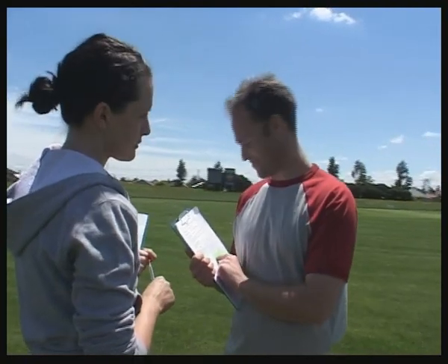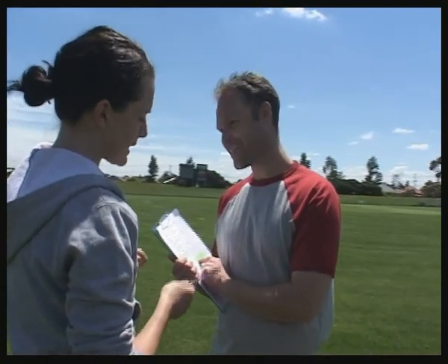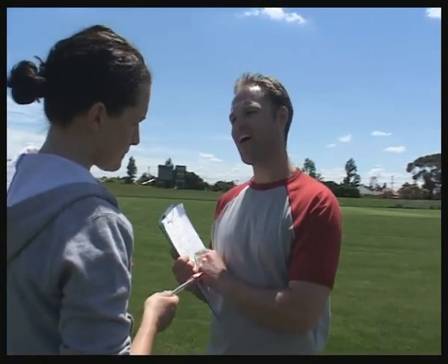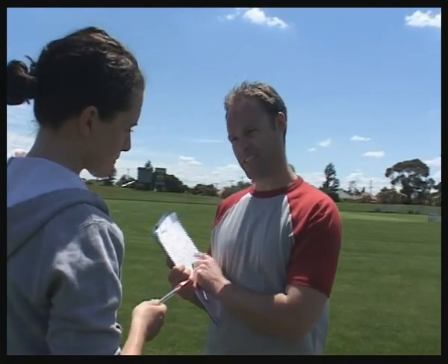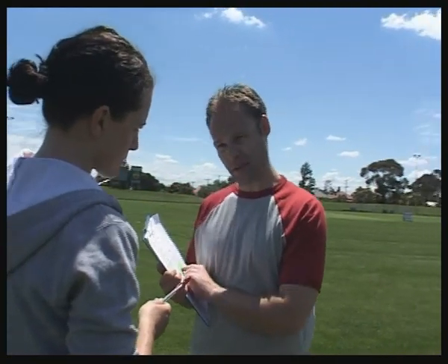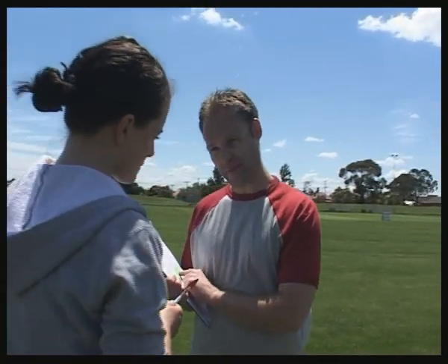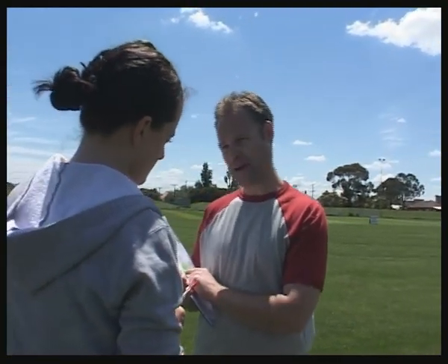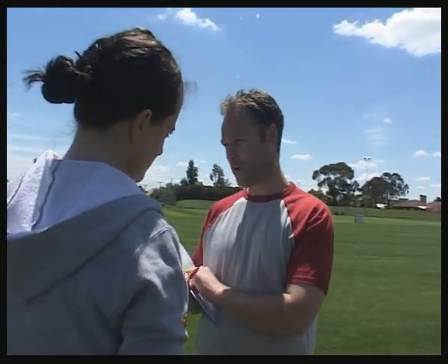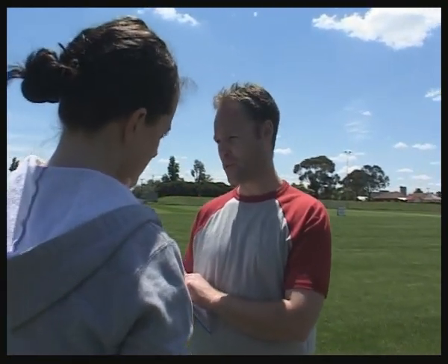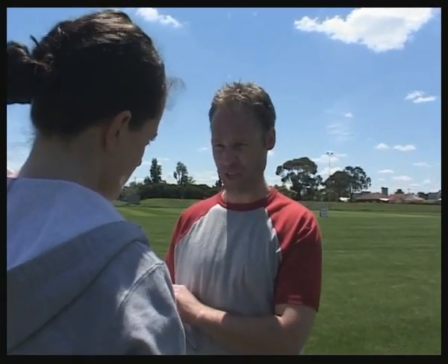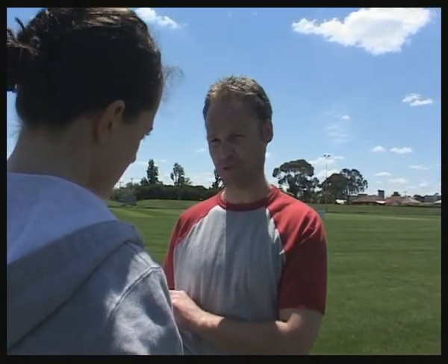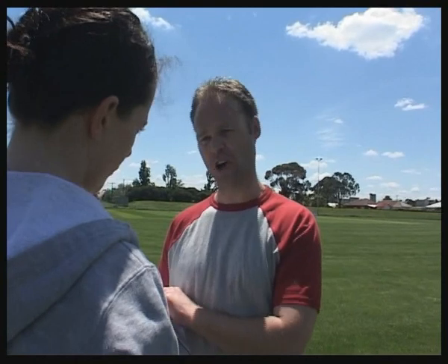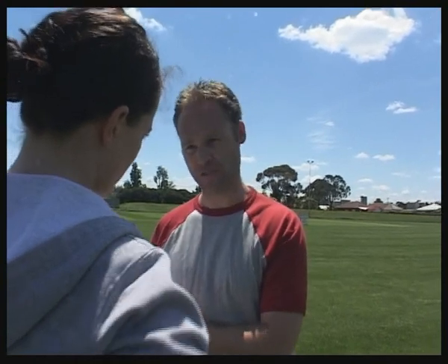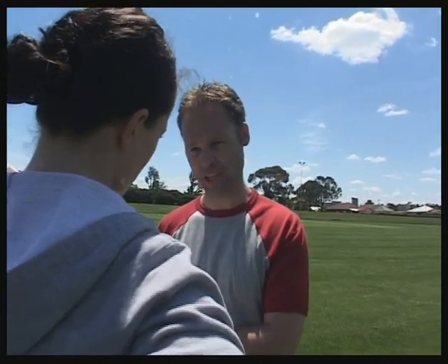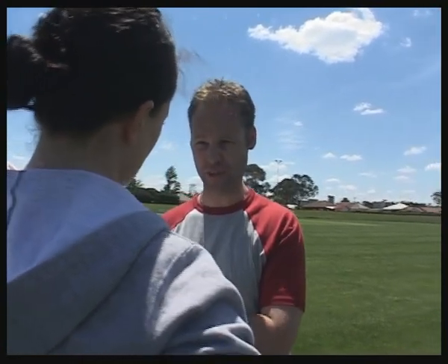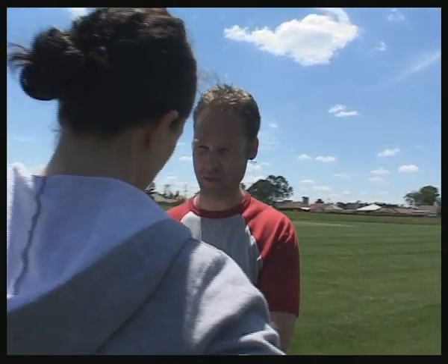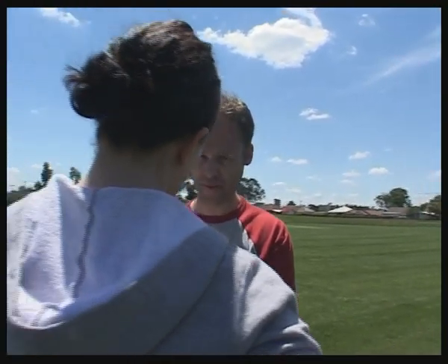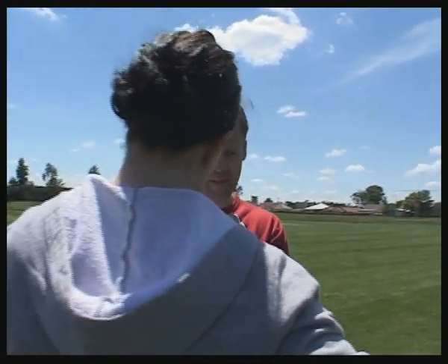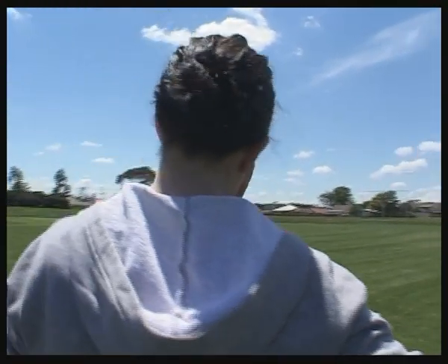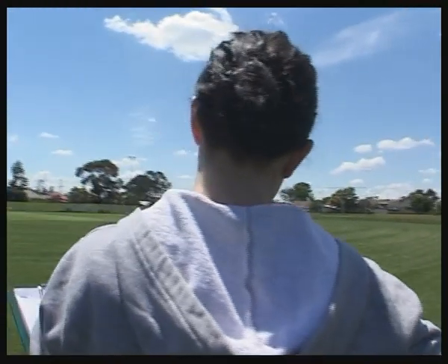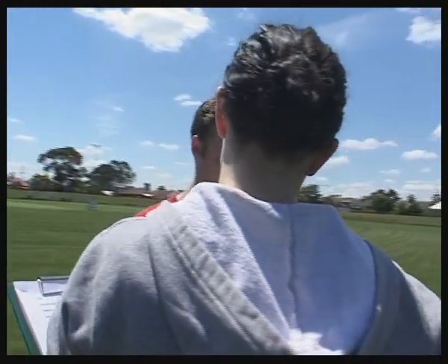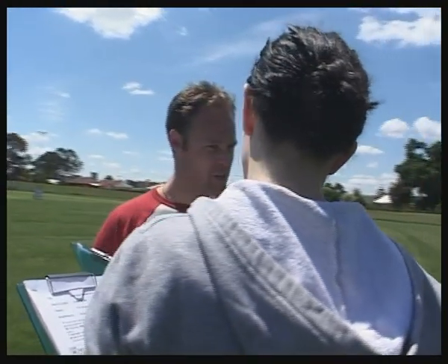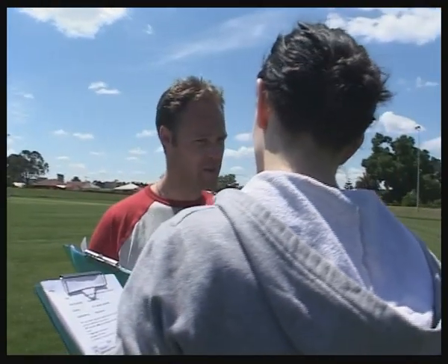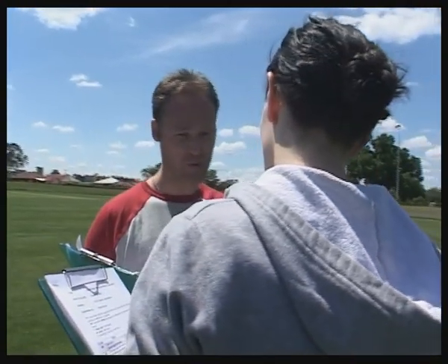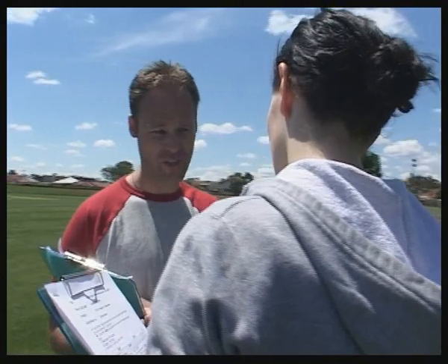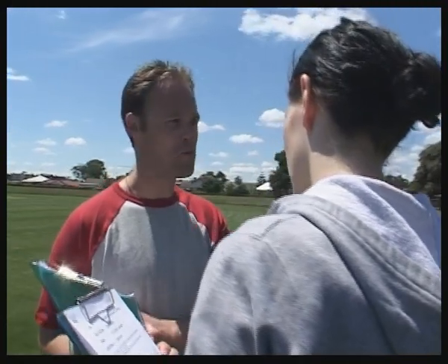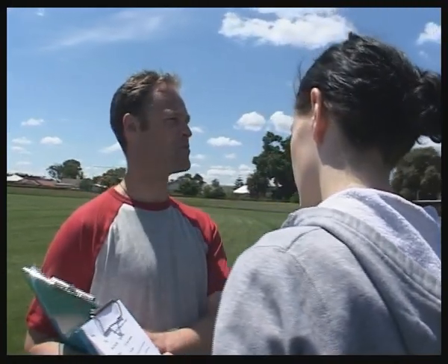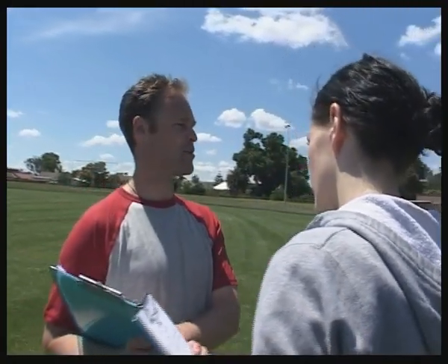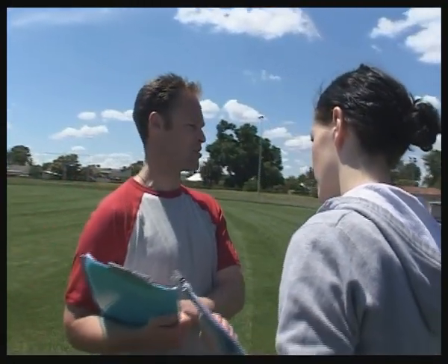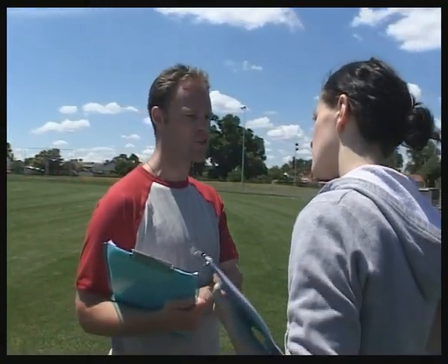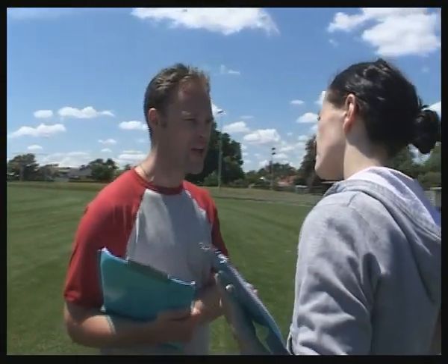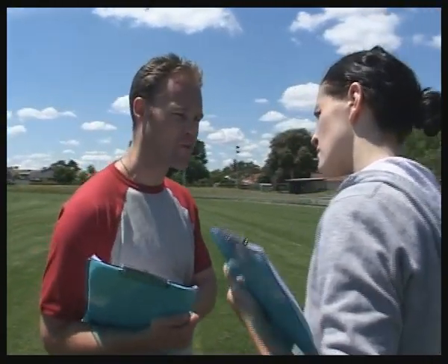First aid kit? I'm okay with the training drills and the coaching strategies and the administrative stuff. But I am a bit concerned I don't know enough about sports injuries. What happens if somebody gets injured during a game or a practice?